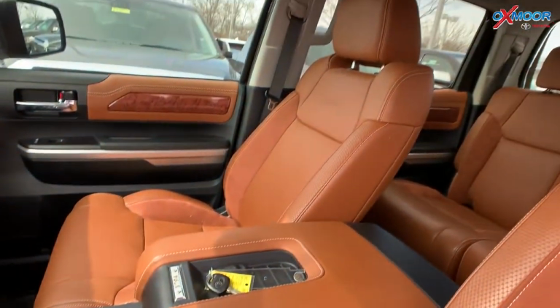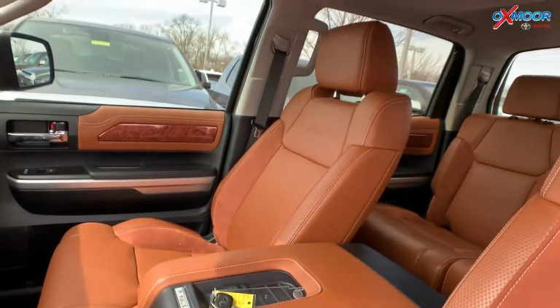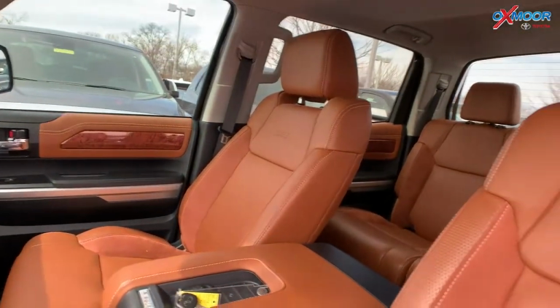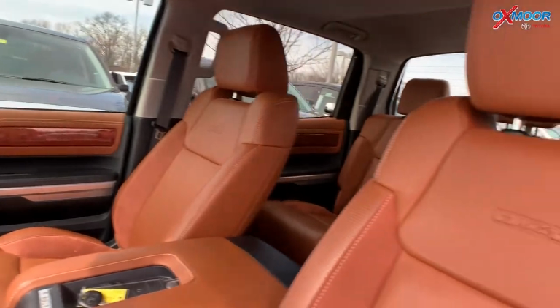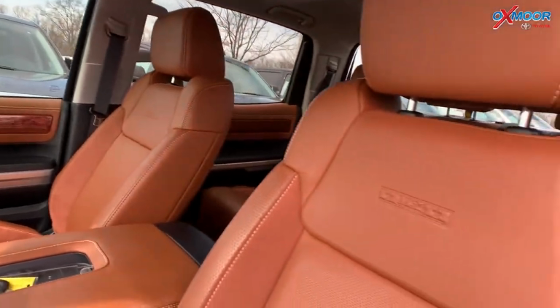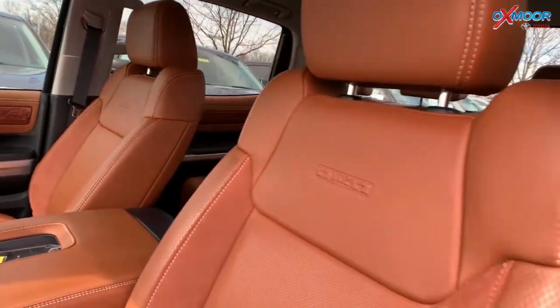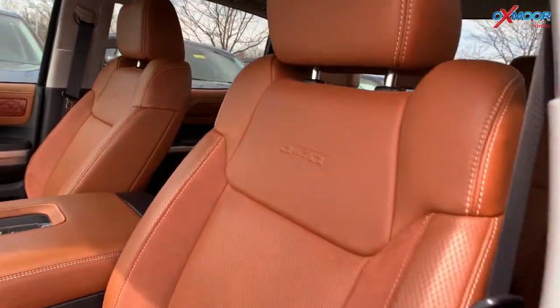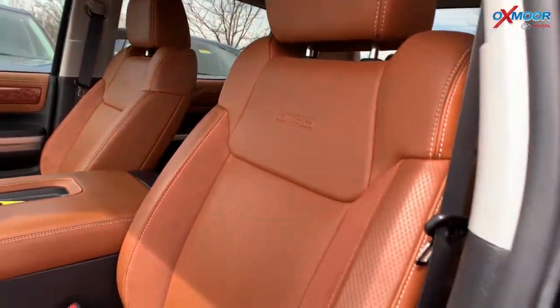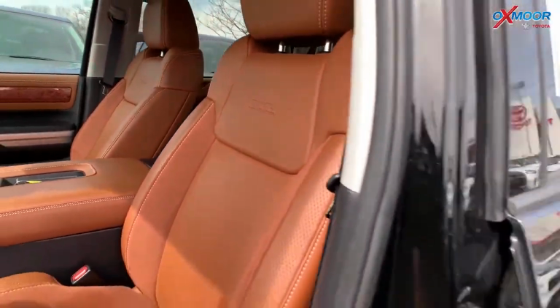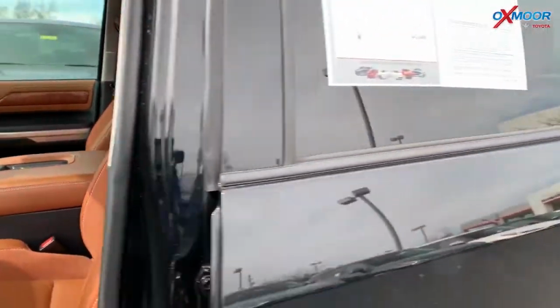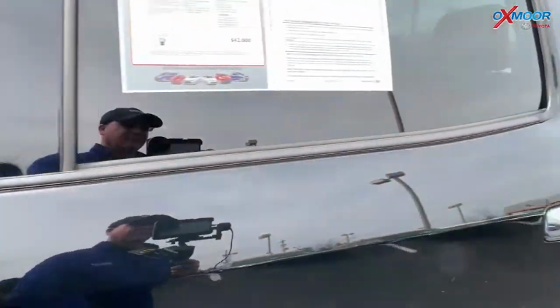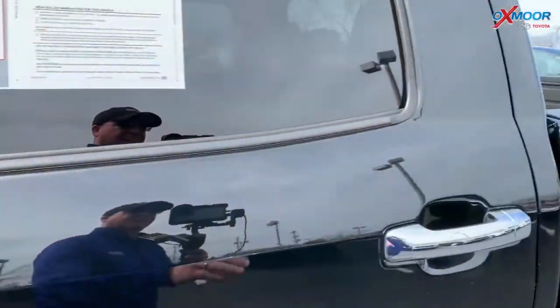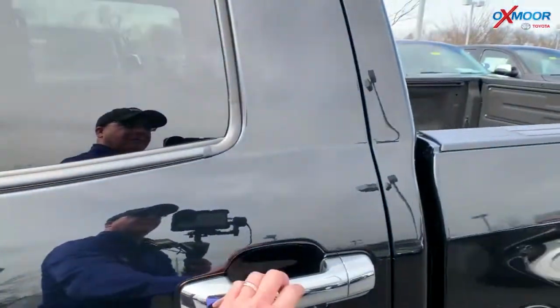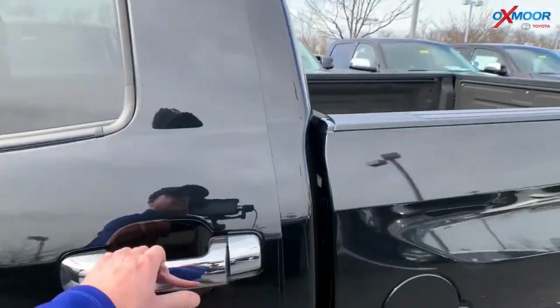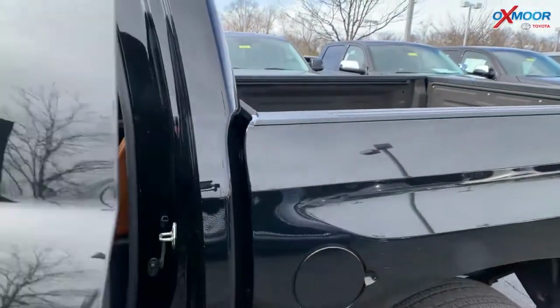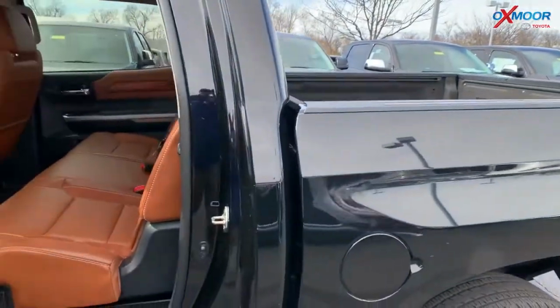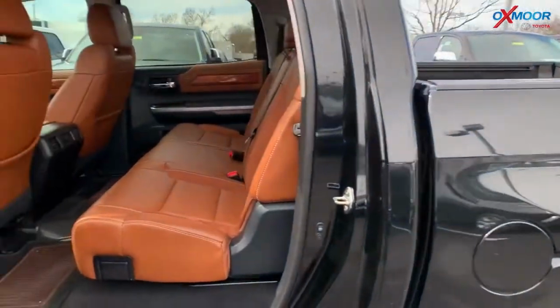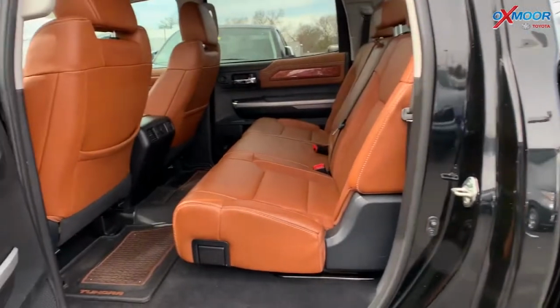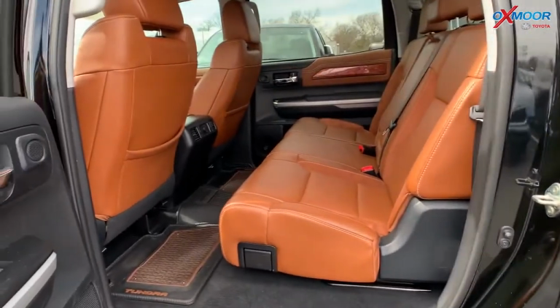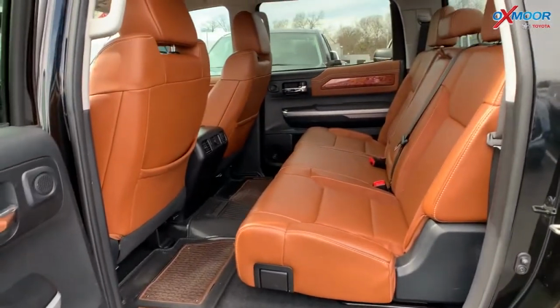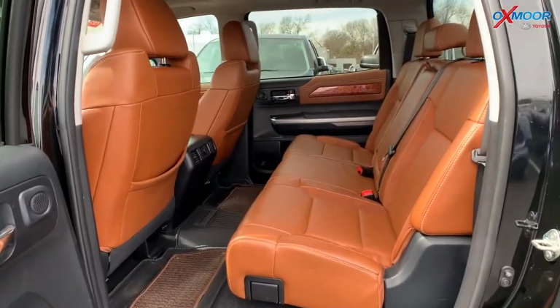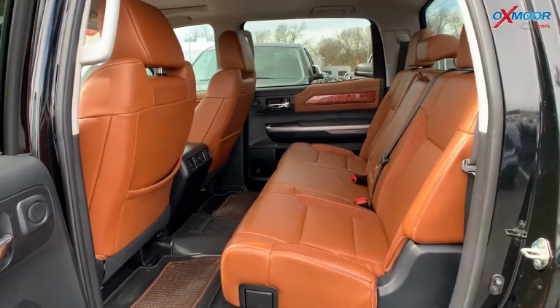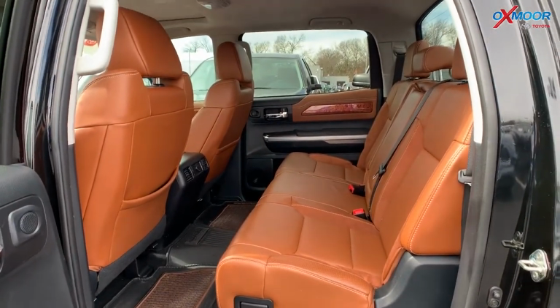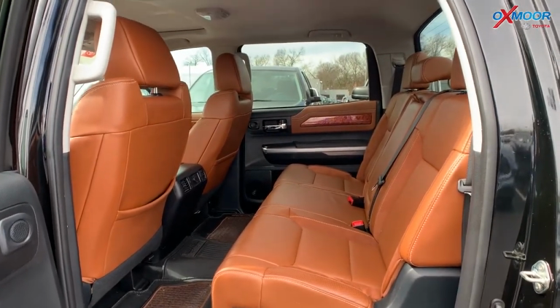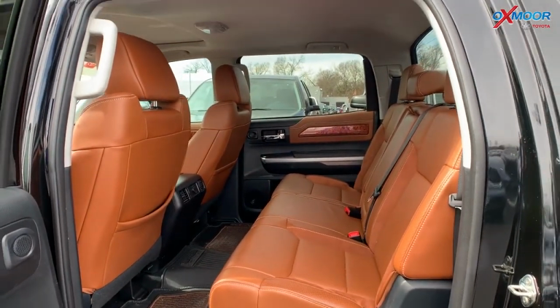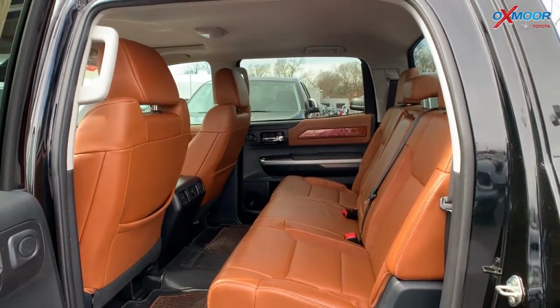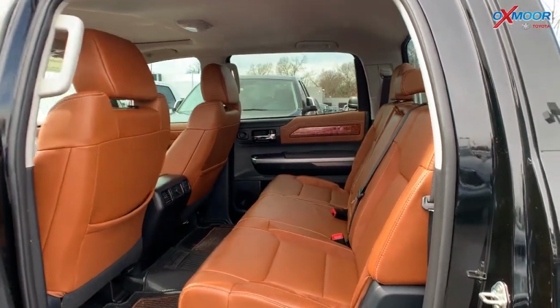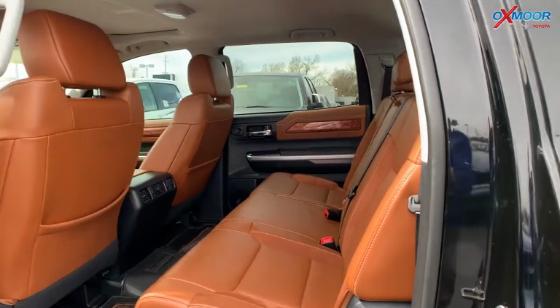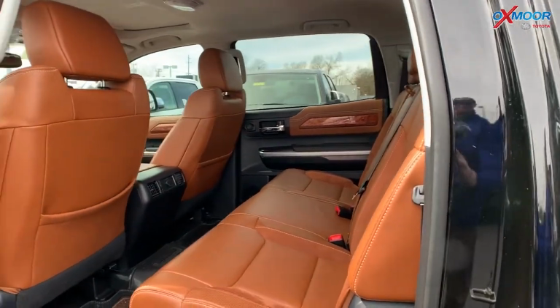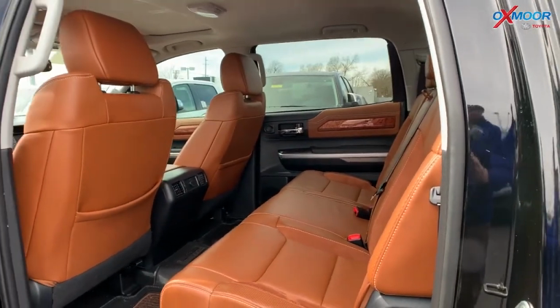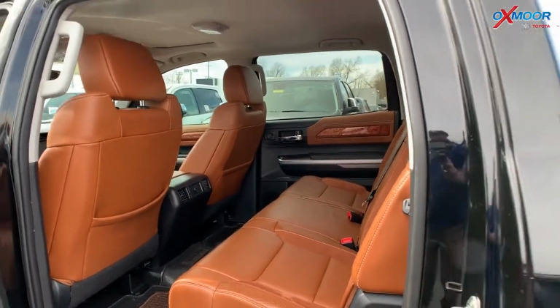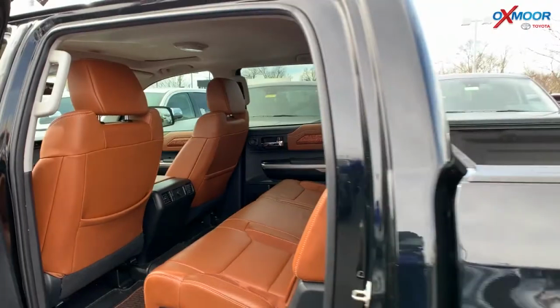With that certified pre-owned status, it does have a clean Carfax with one previous owner. The mileage on this one is 39,062 miles and the price is $38,700.